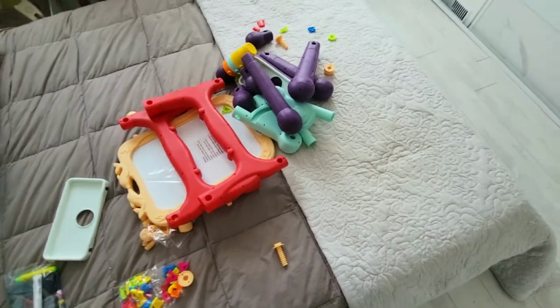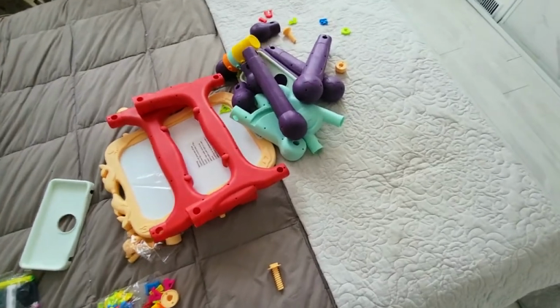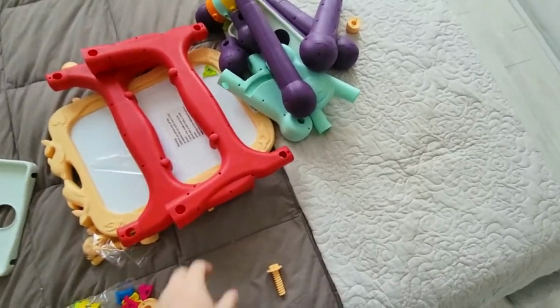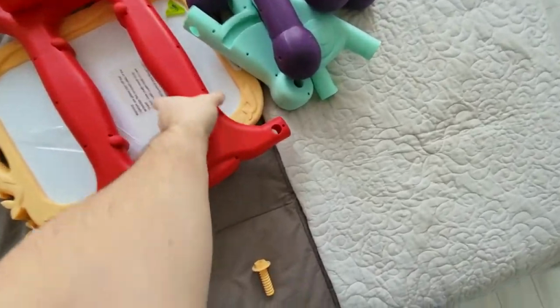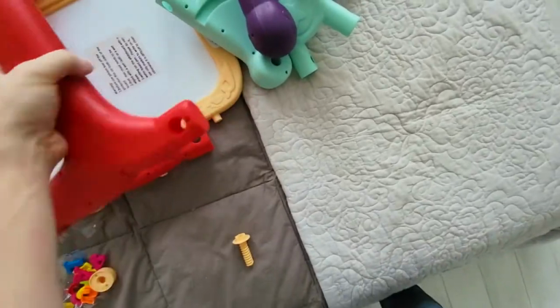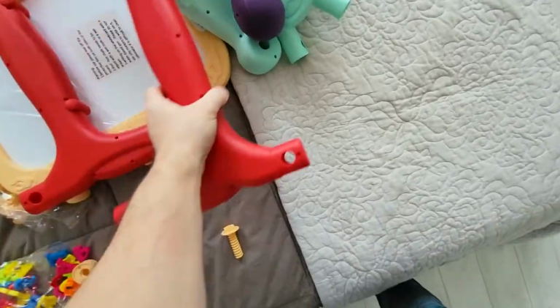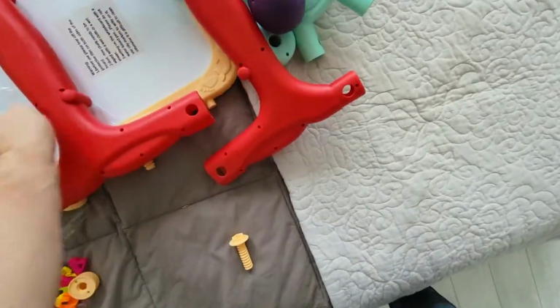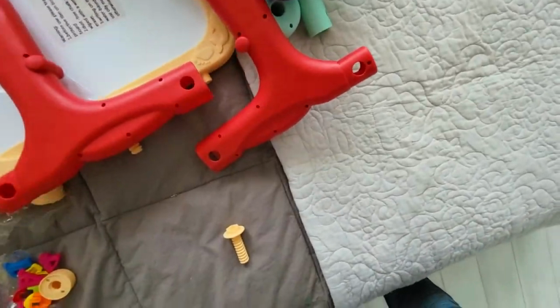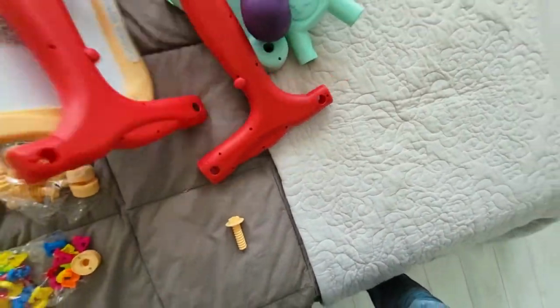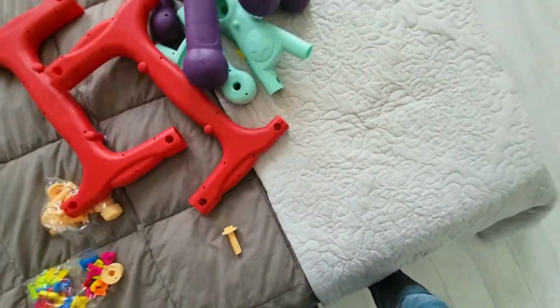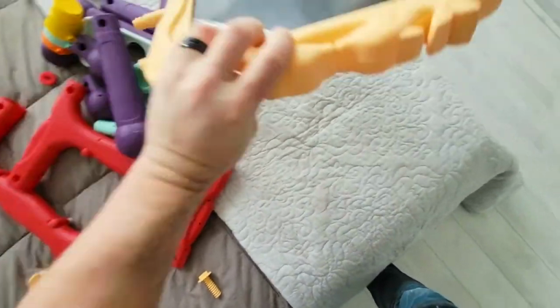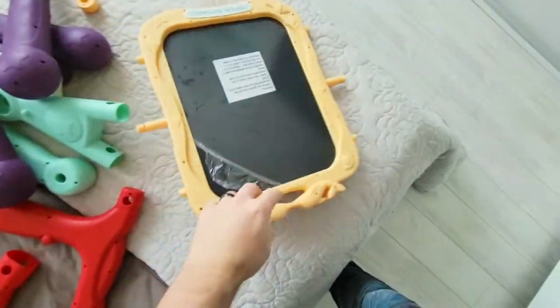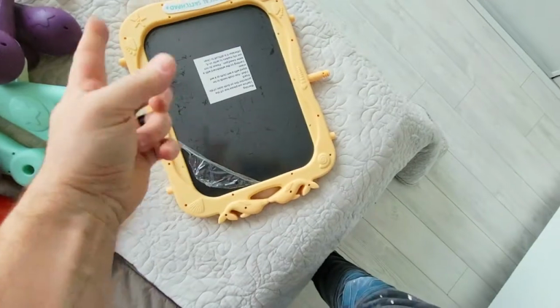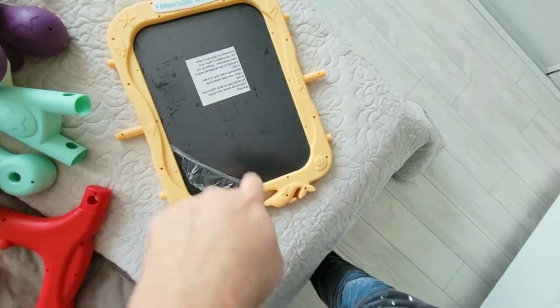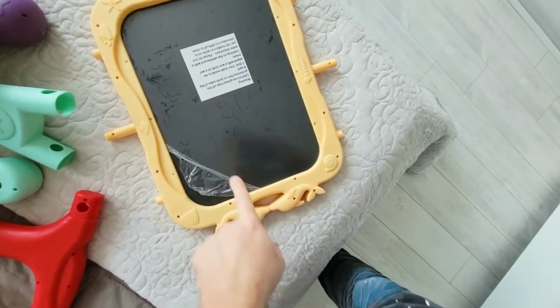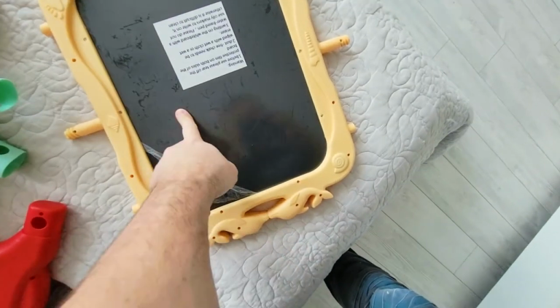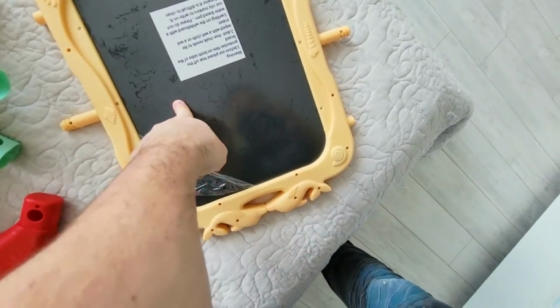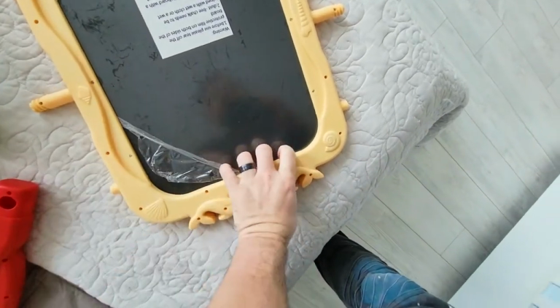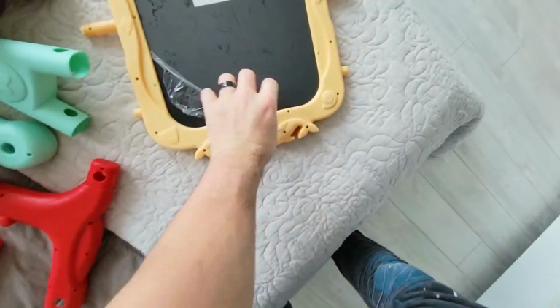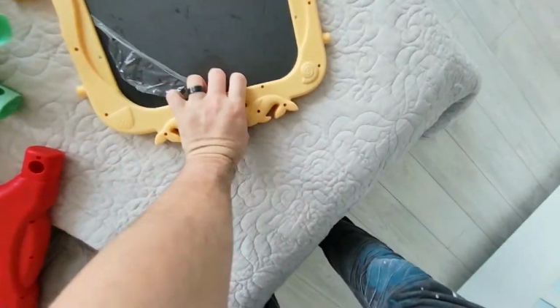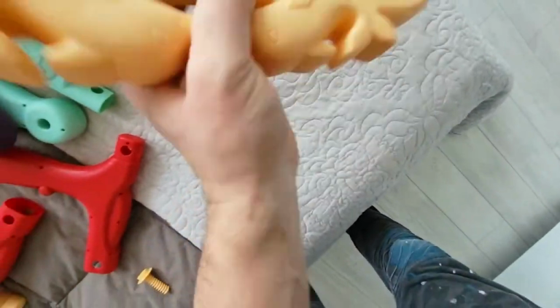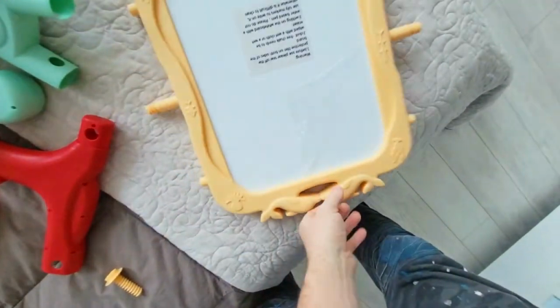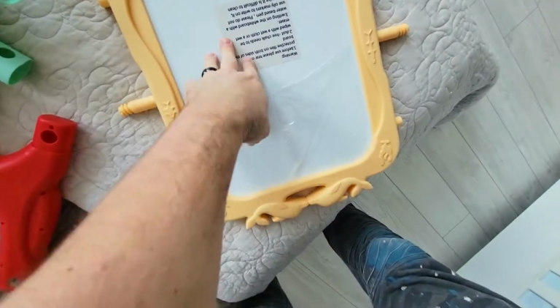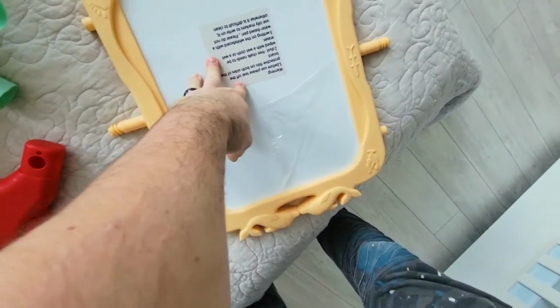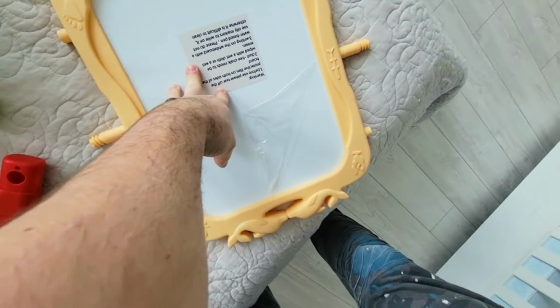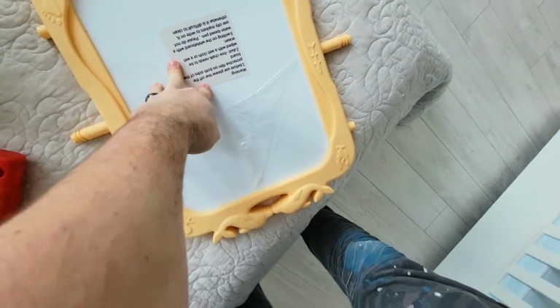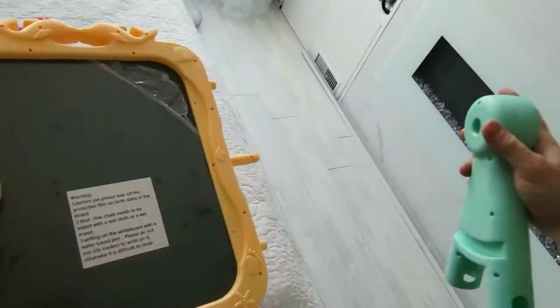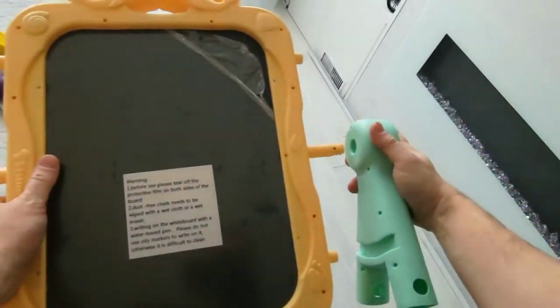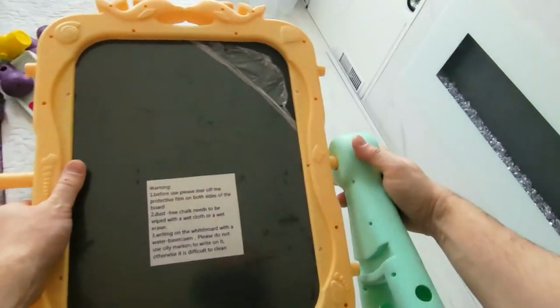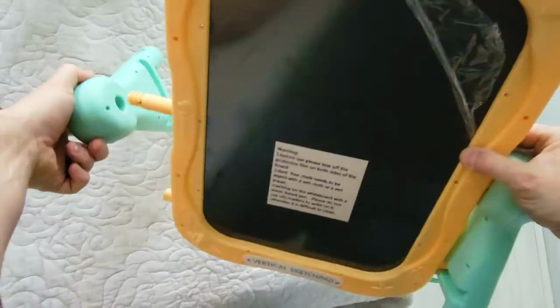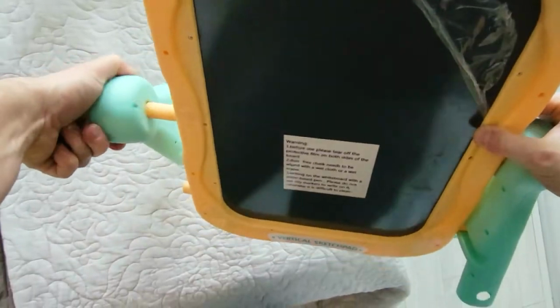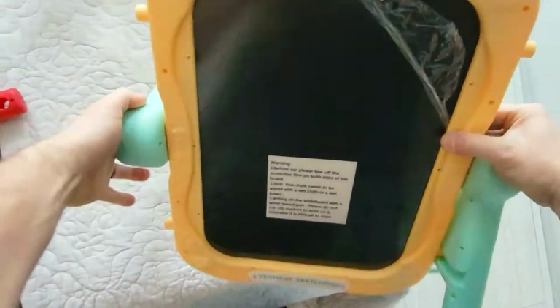It doesn't seem like there are a lot of parts, so that's good. This does rotate 360 degrees — one side is chalk and the other side is for dry erase markers.